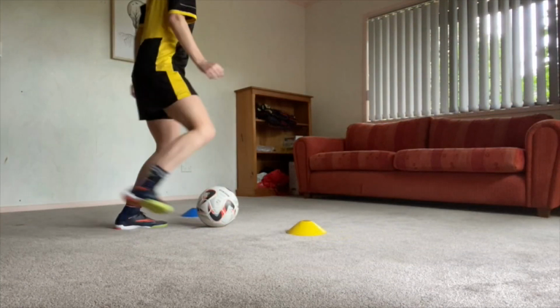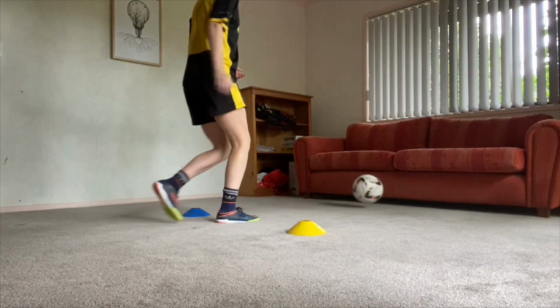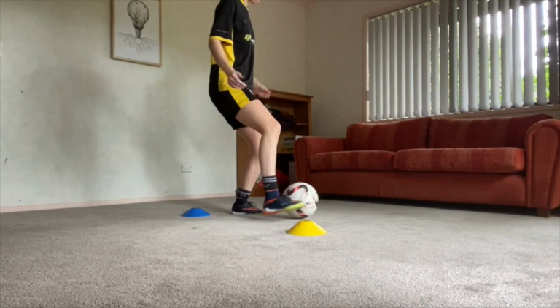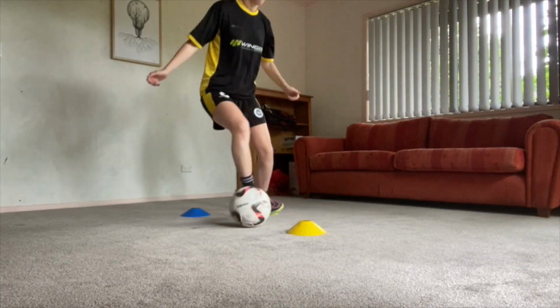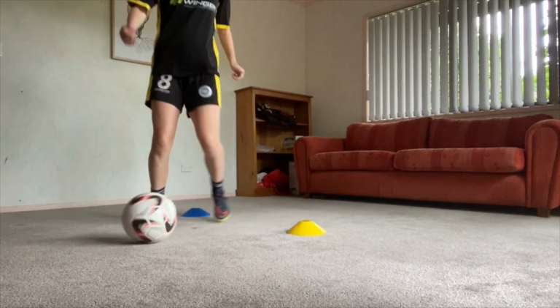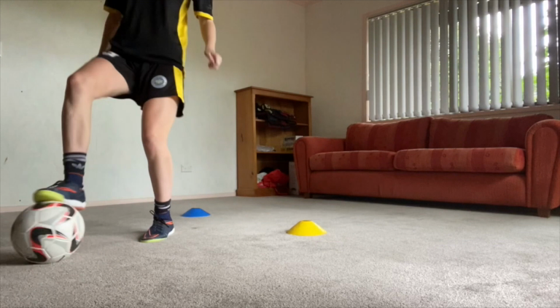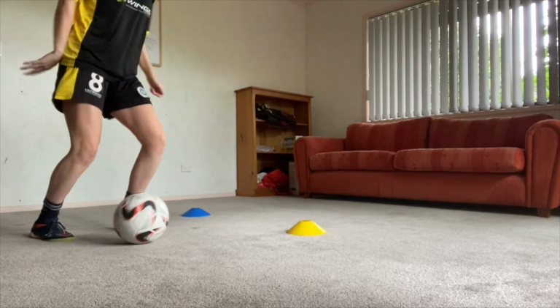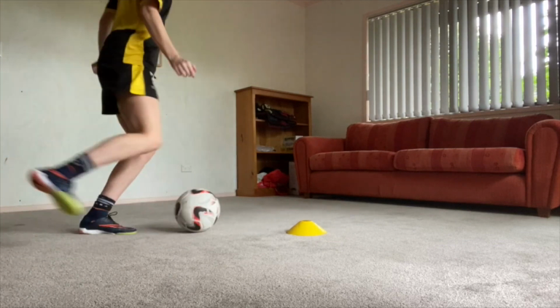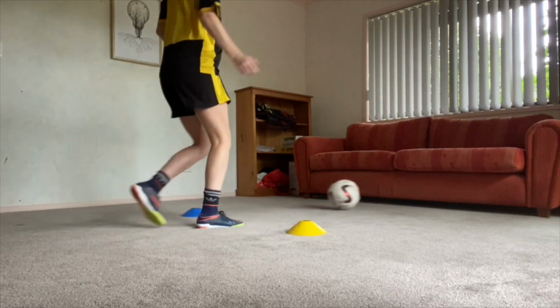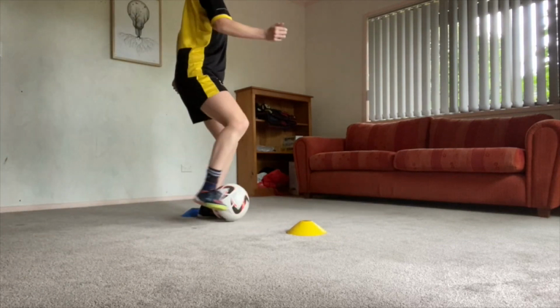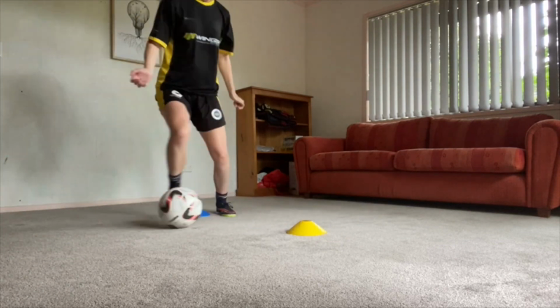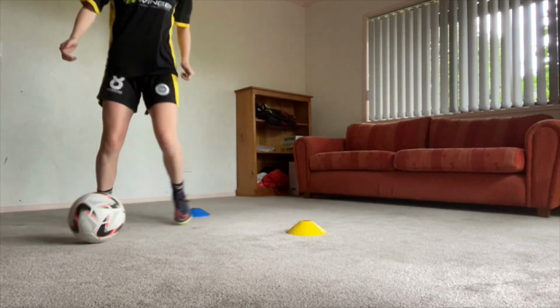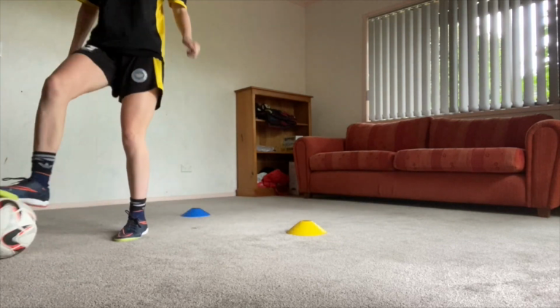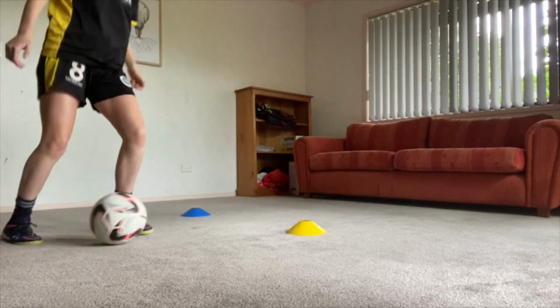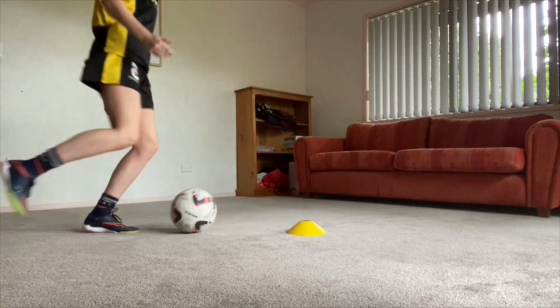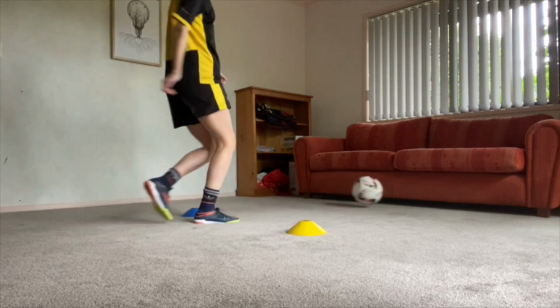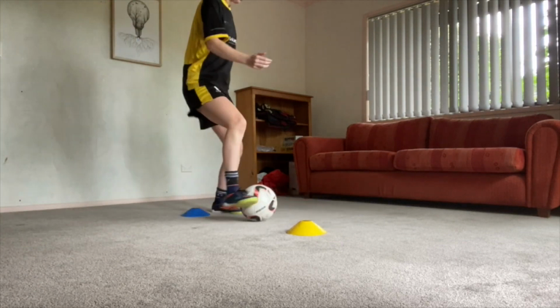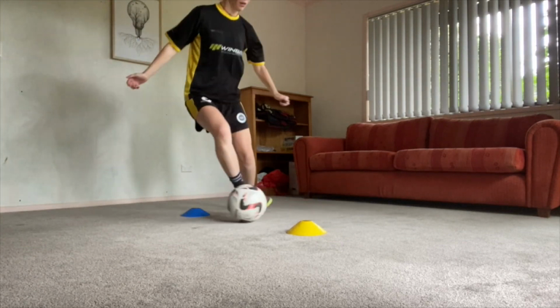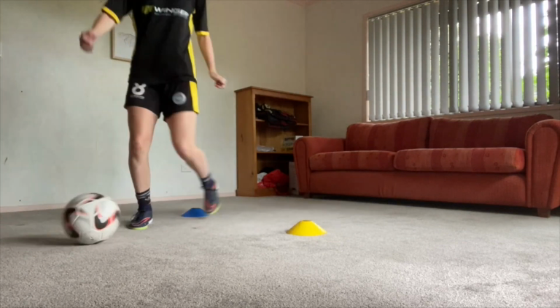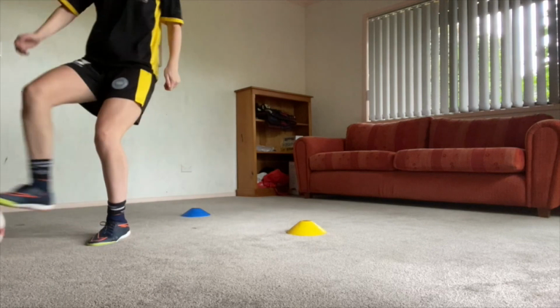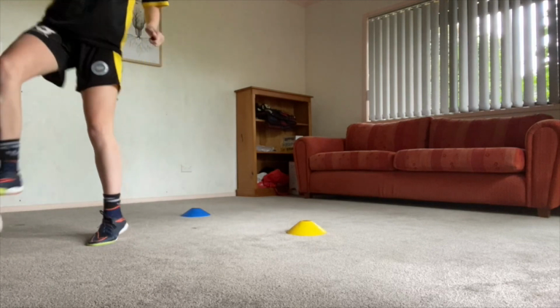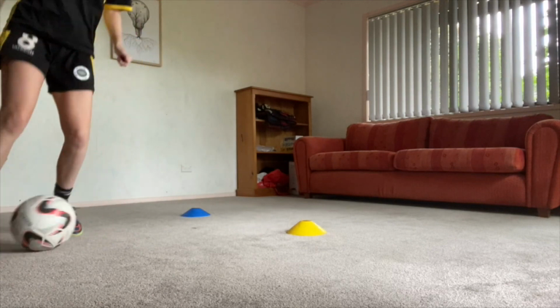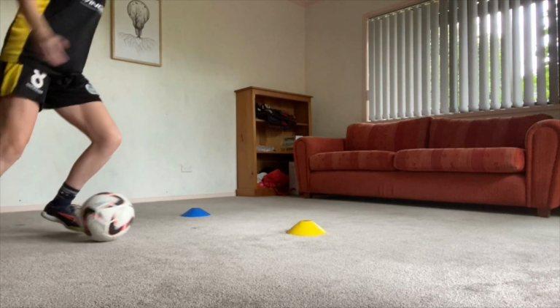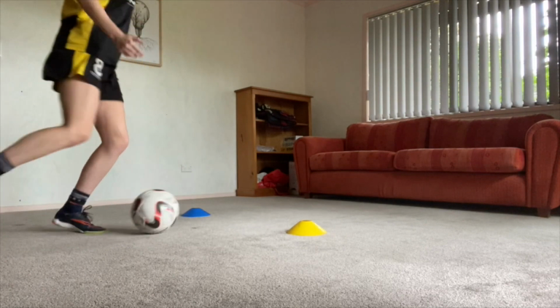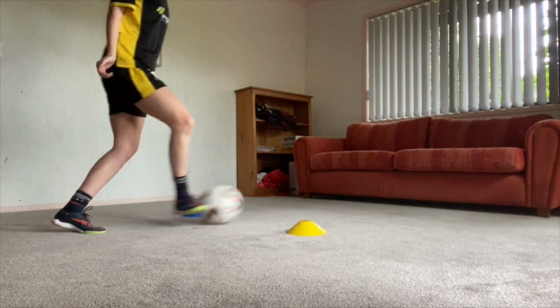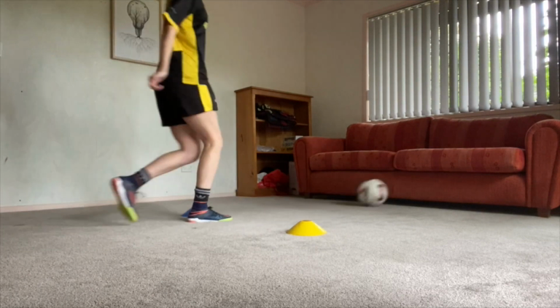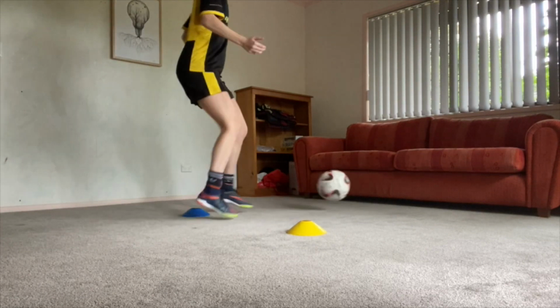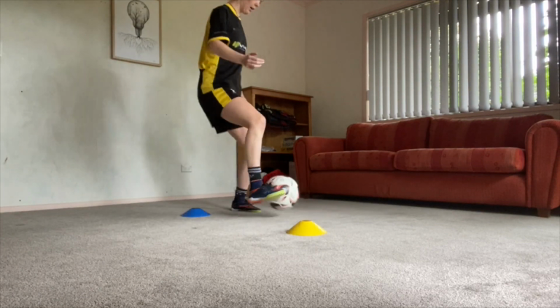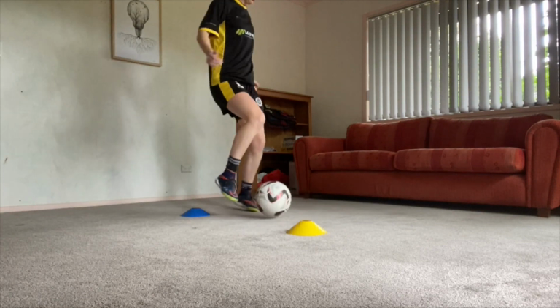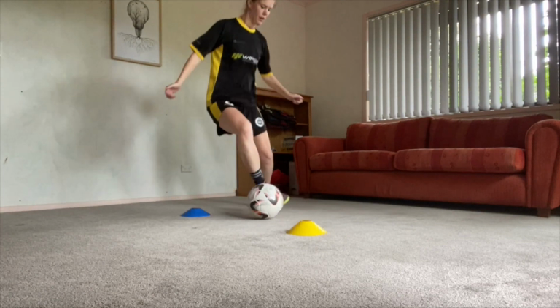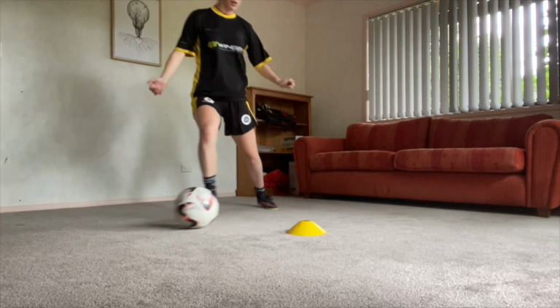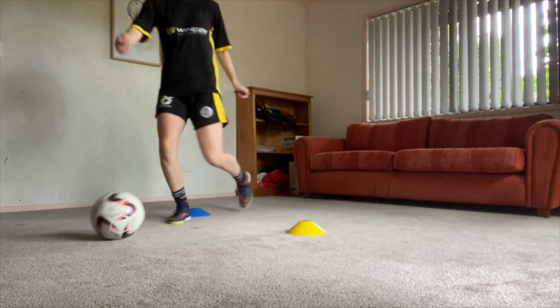First up, as you see here, we are using the inside of our foot to receive the ball, then taking it away with our outside and dragging it back with our sole. So we're using all three parts of our foot to manipulate the ball.